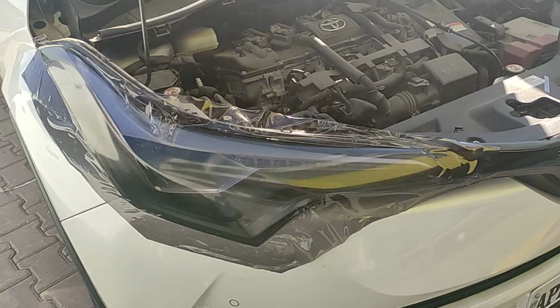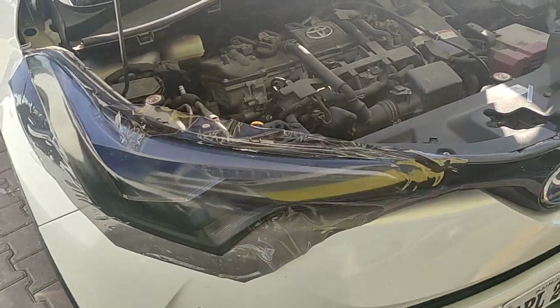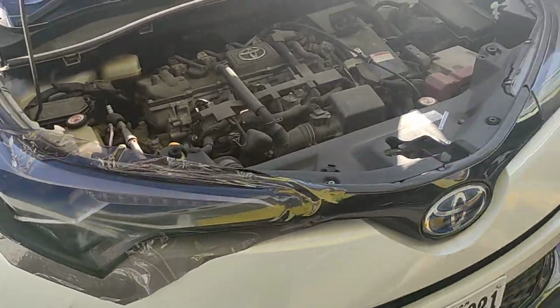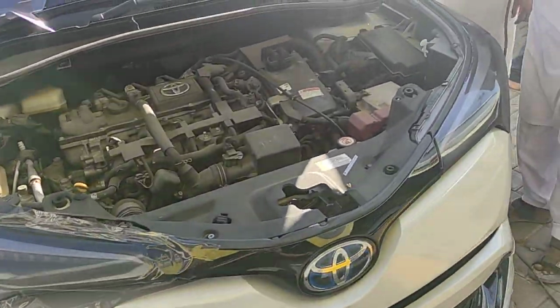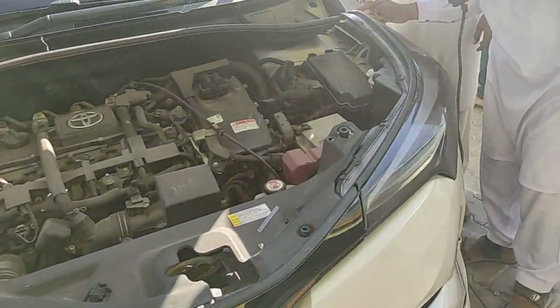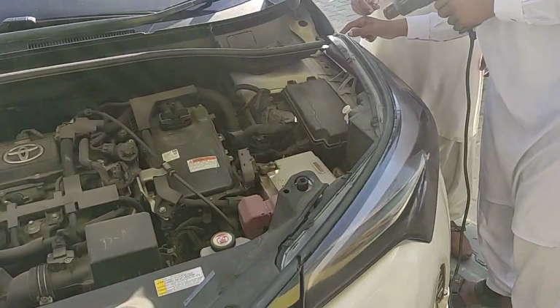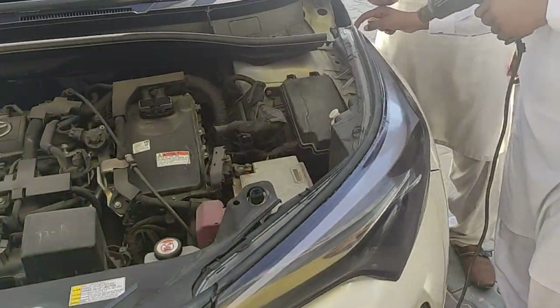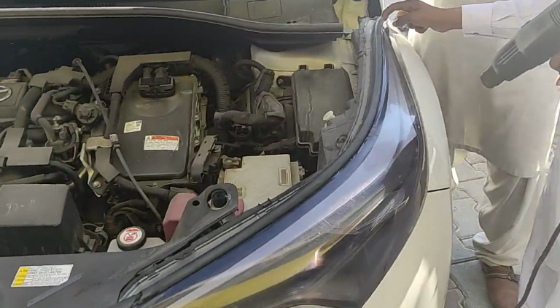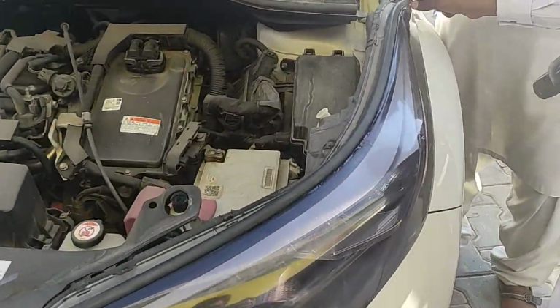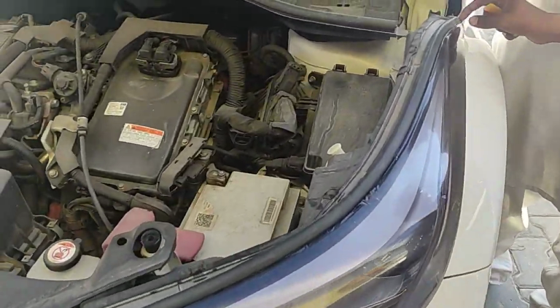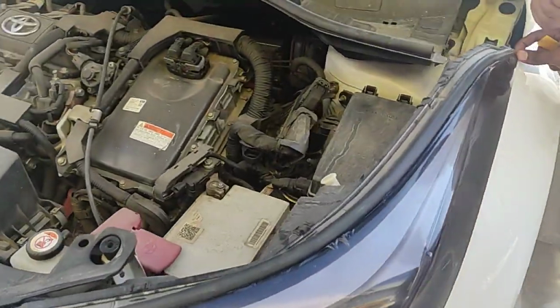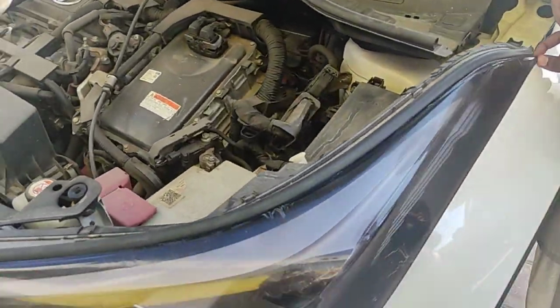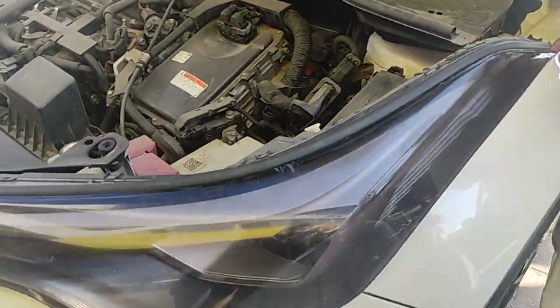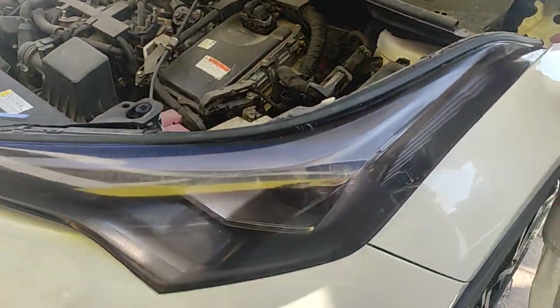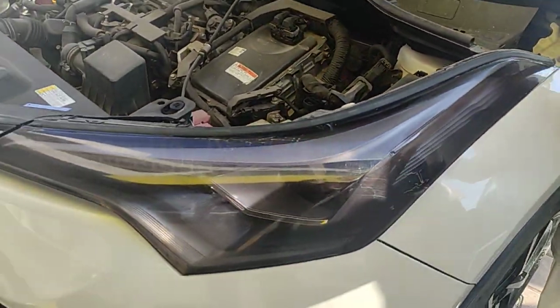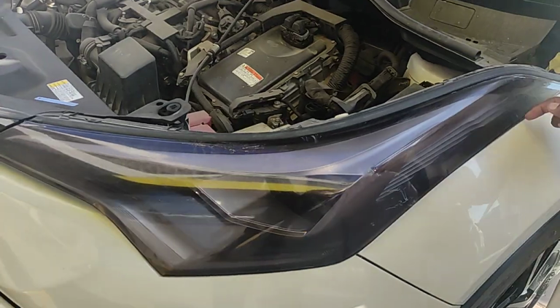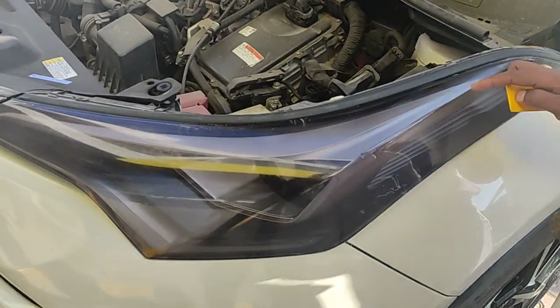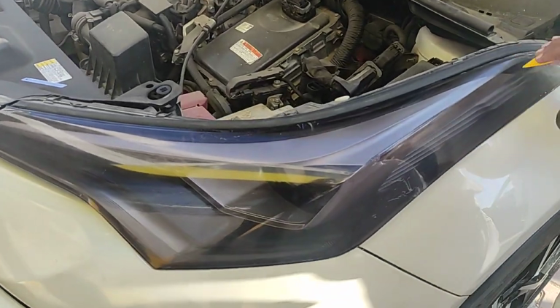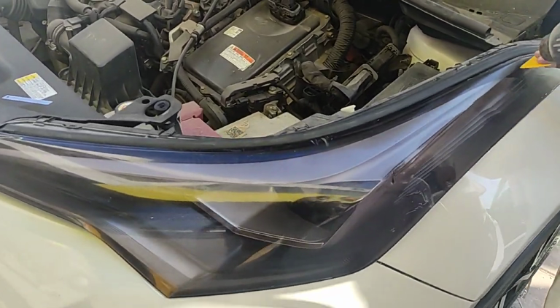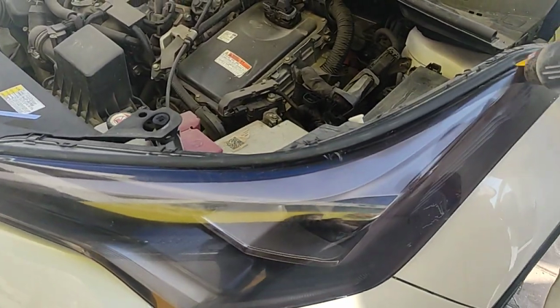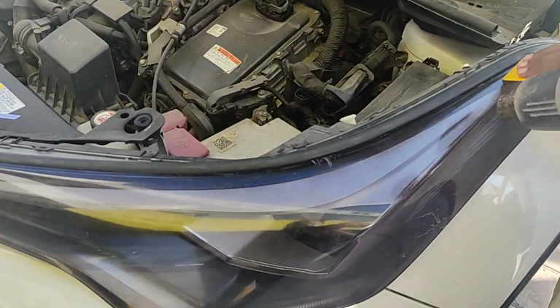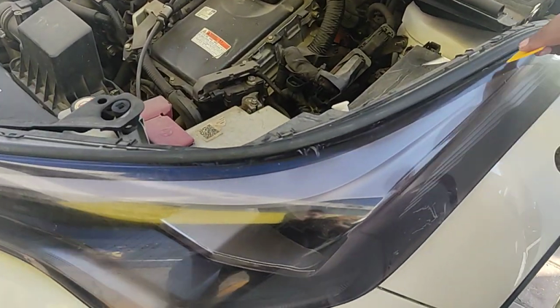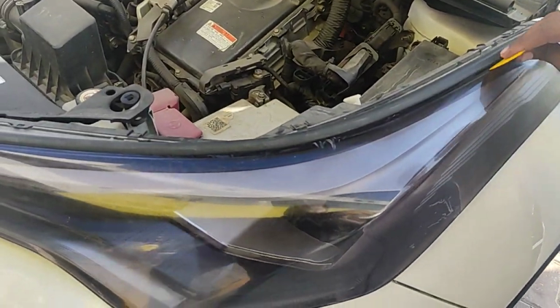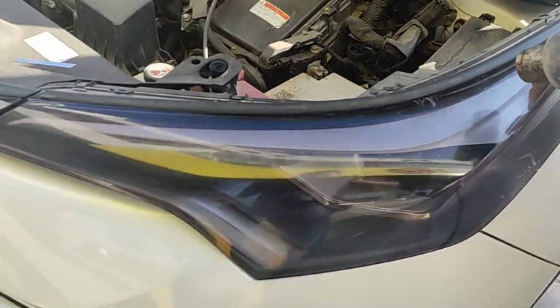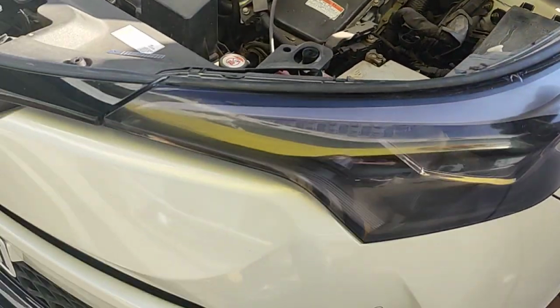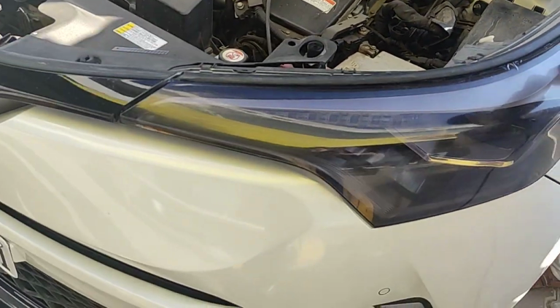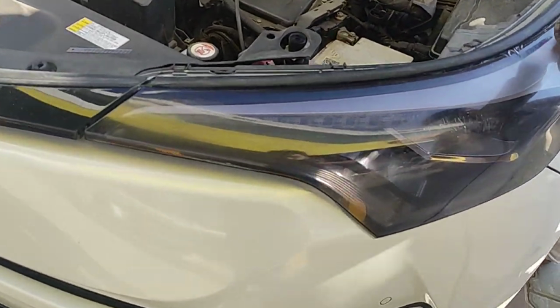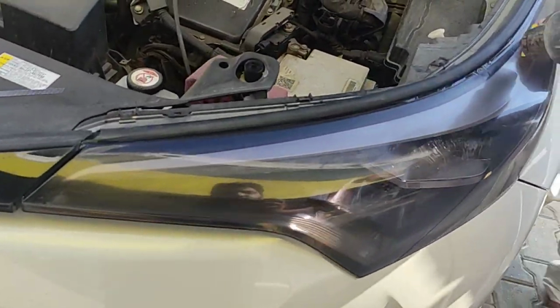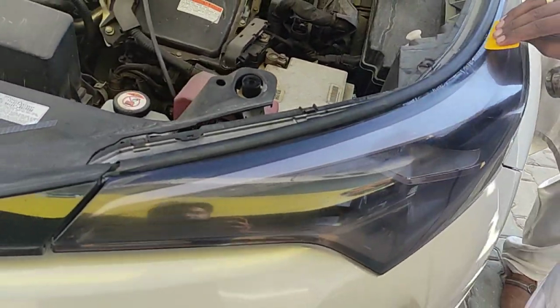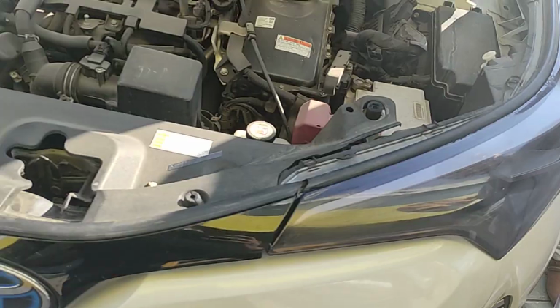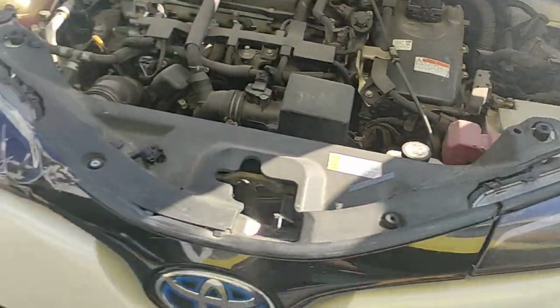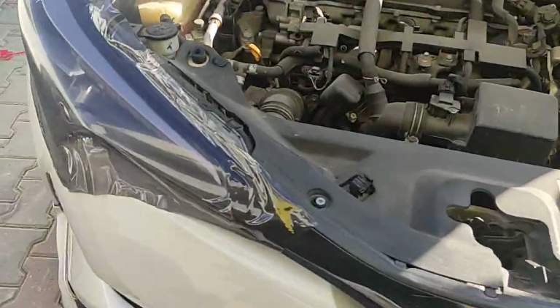What are you doing? I'm putting a smoke paper. It doesn't make any light shine. This car looks beautiful. Now it's a work in progress.